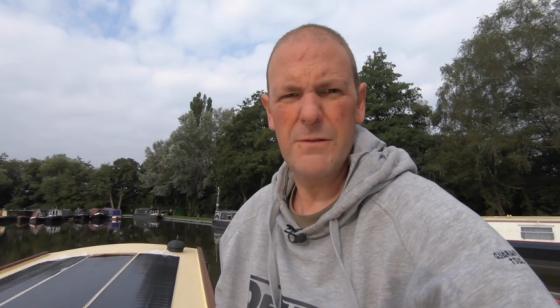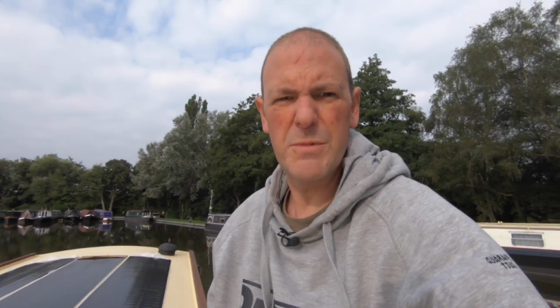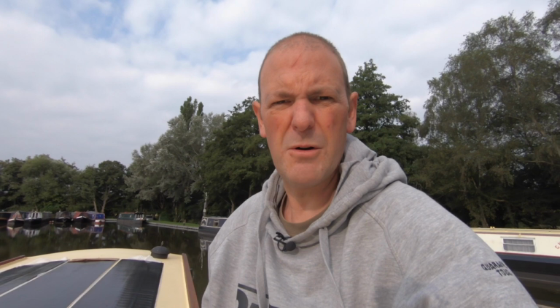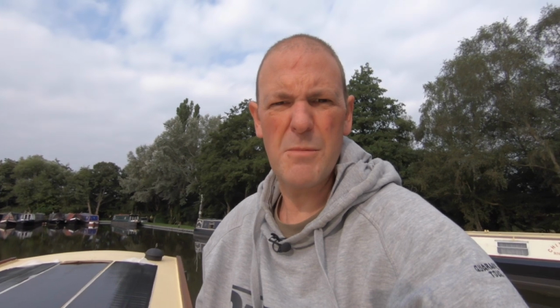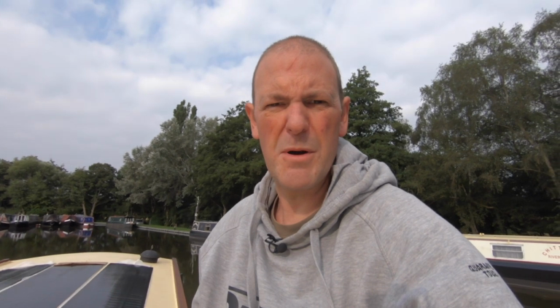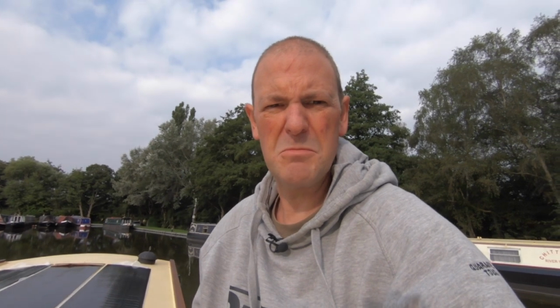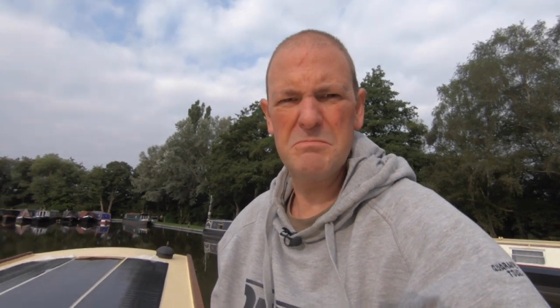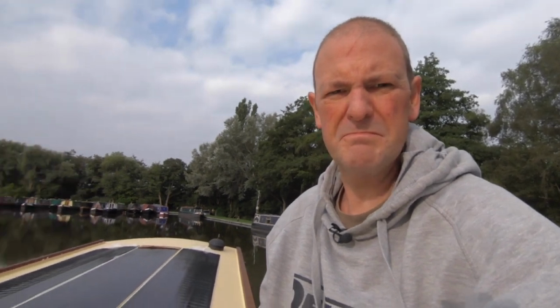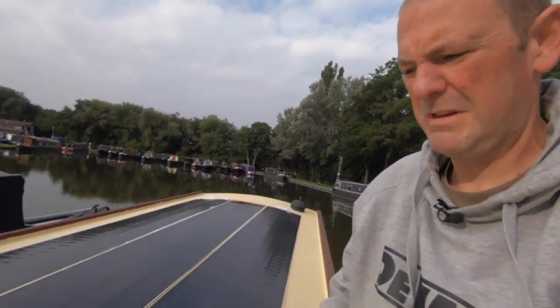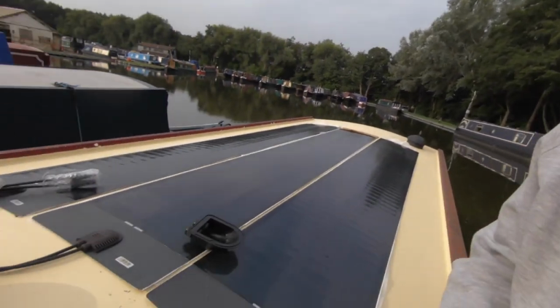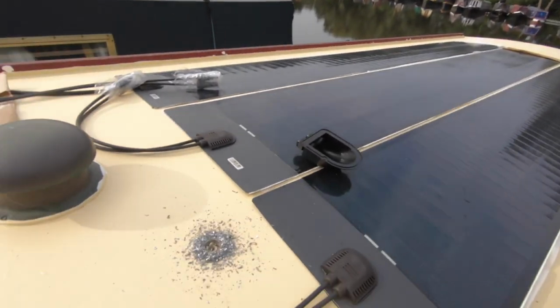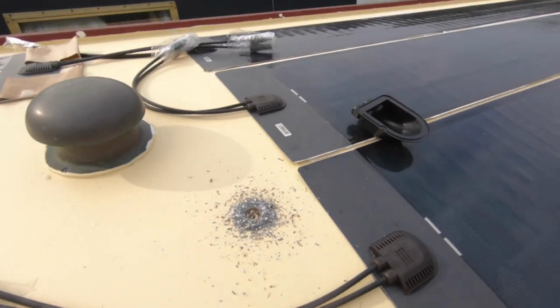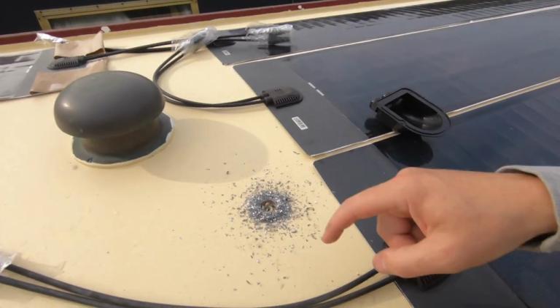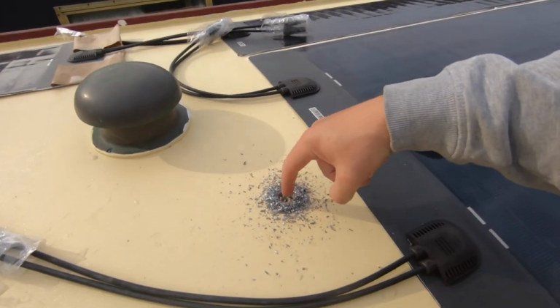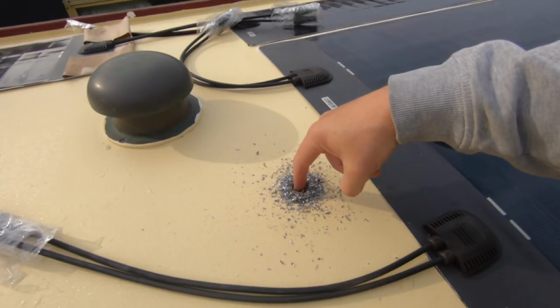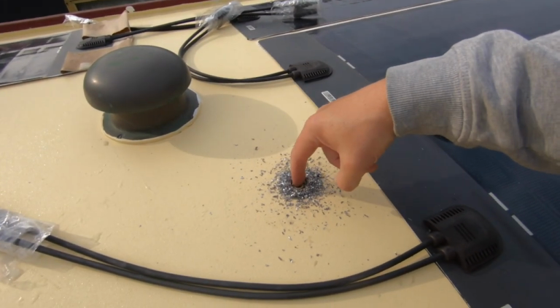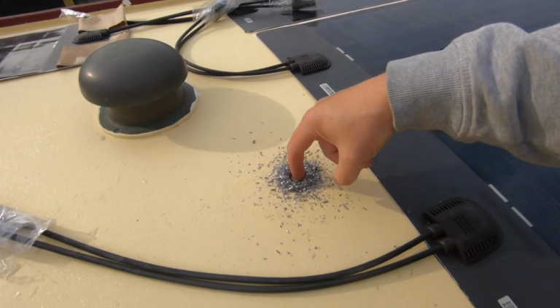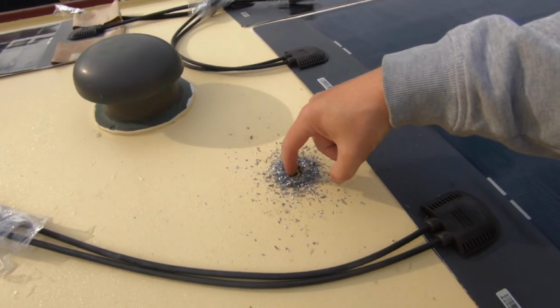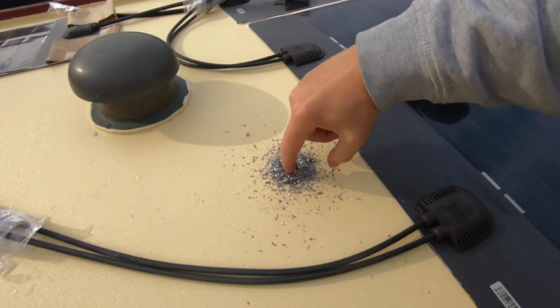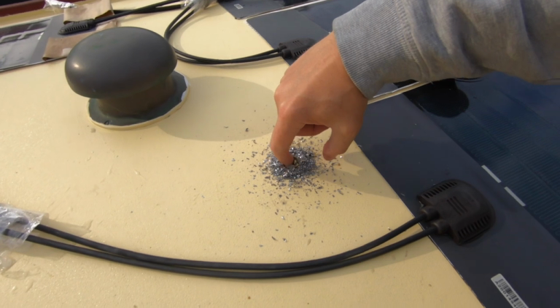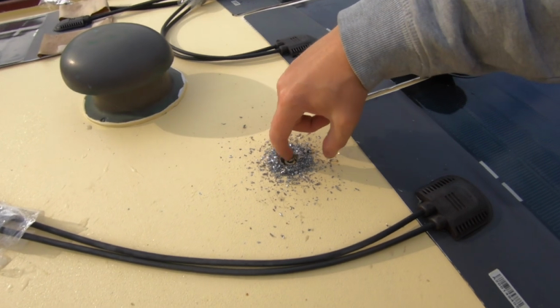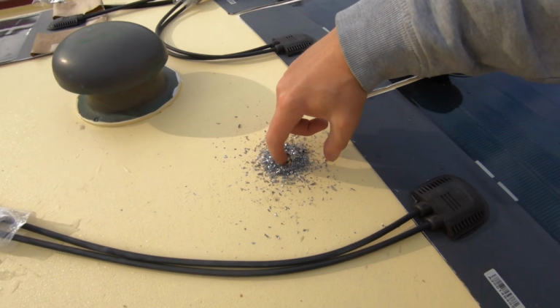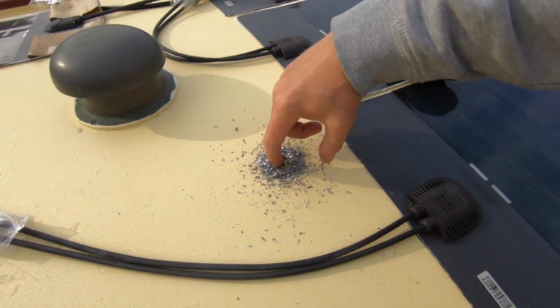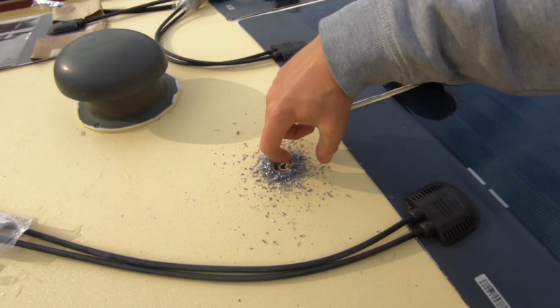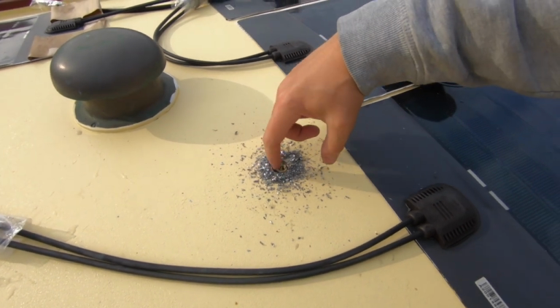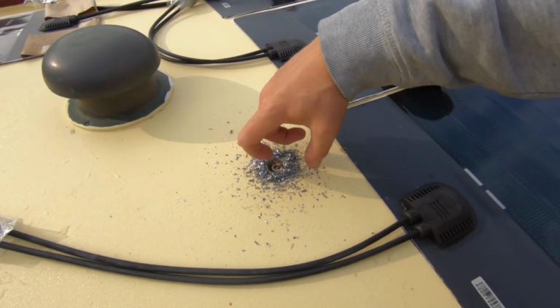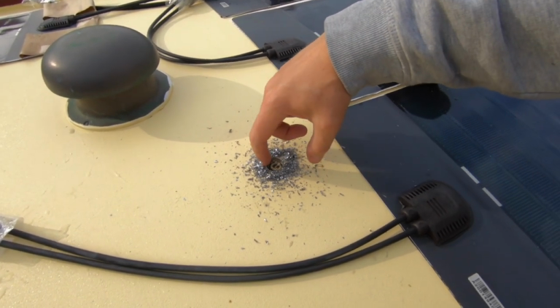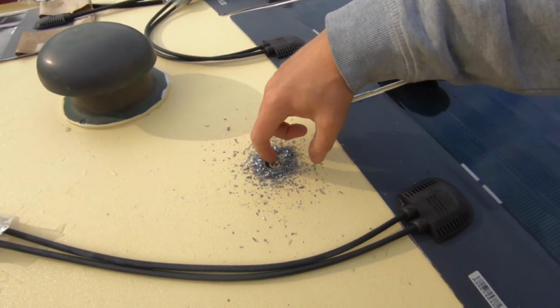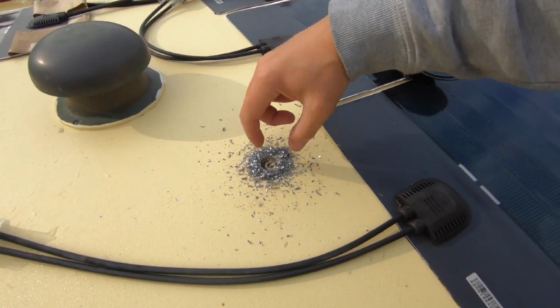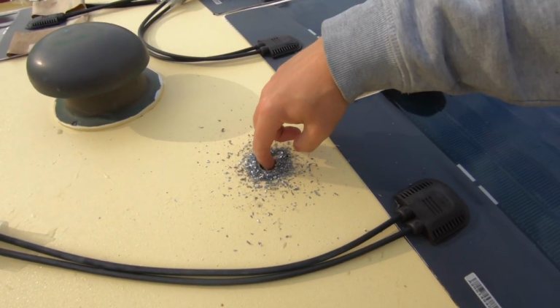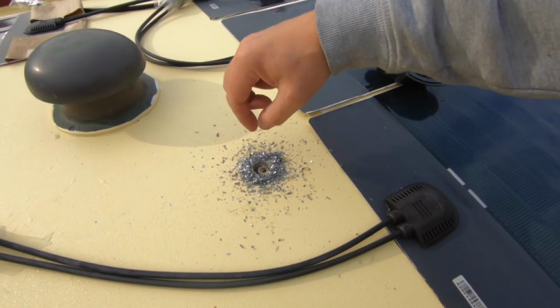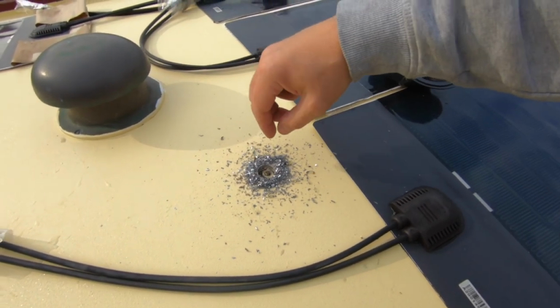There's not a hole in my boat. There we go.